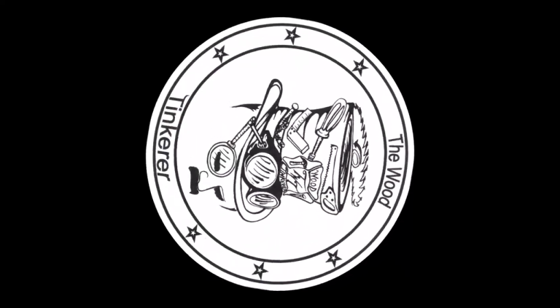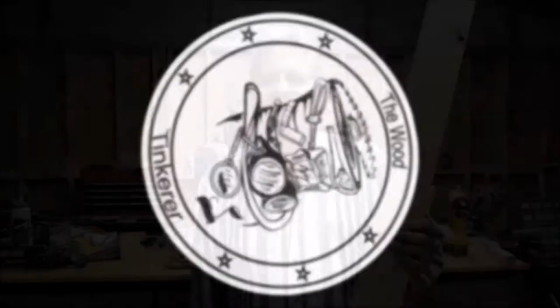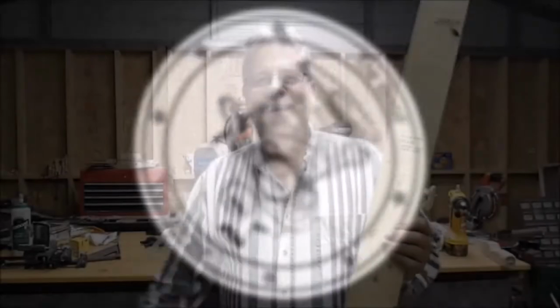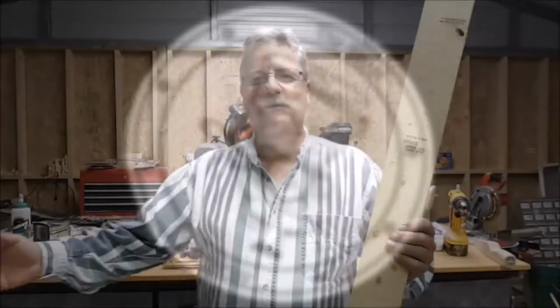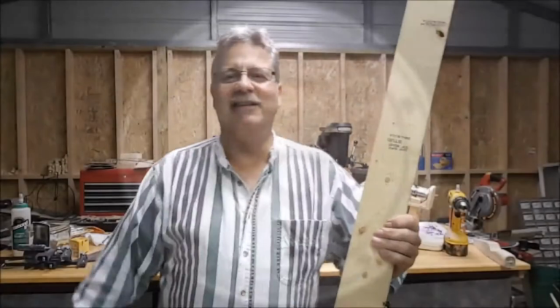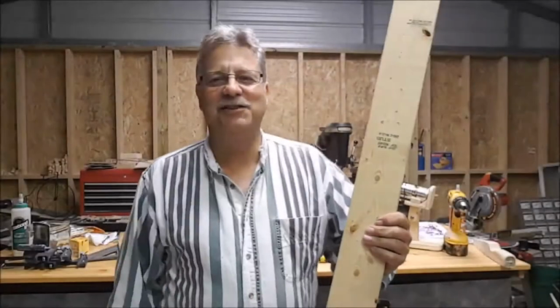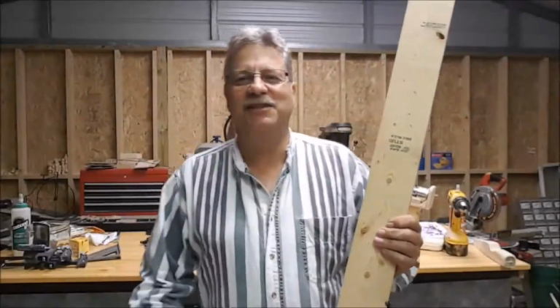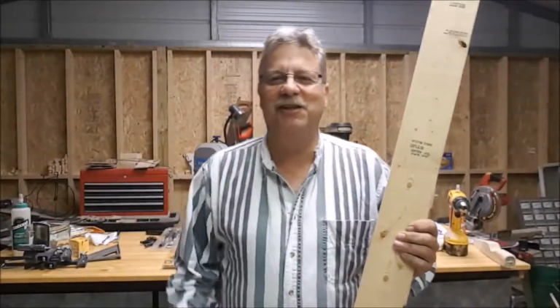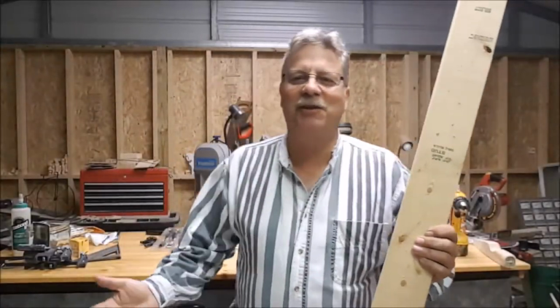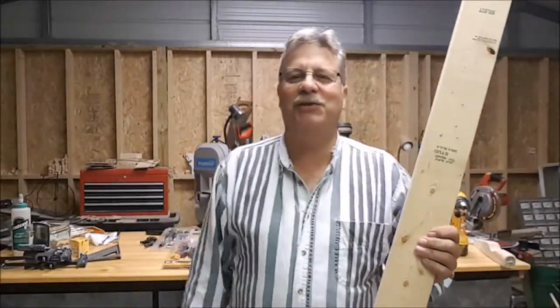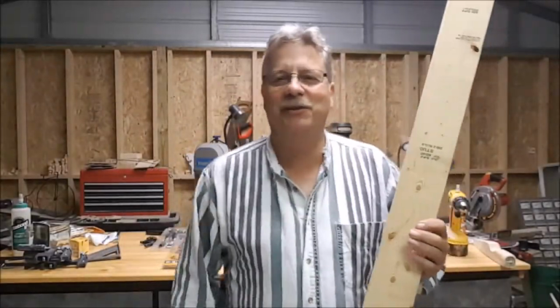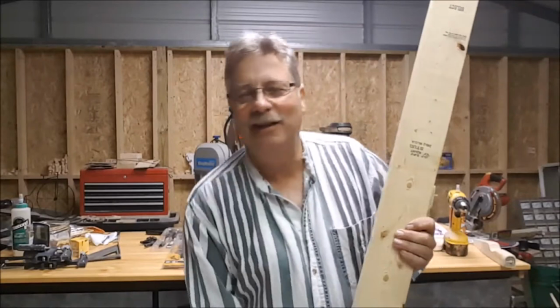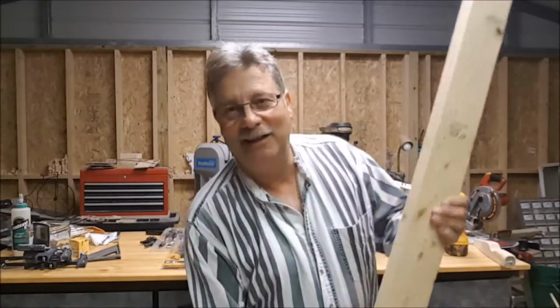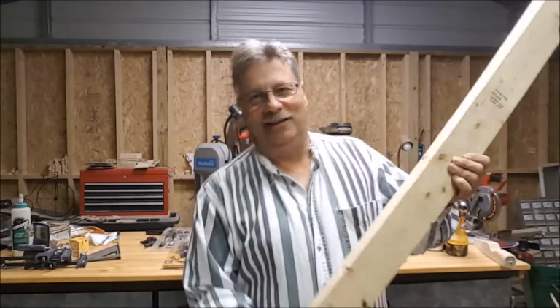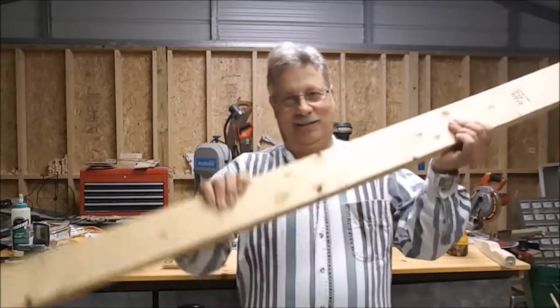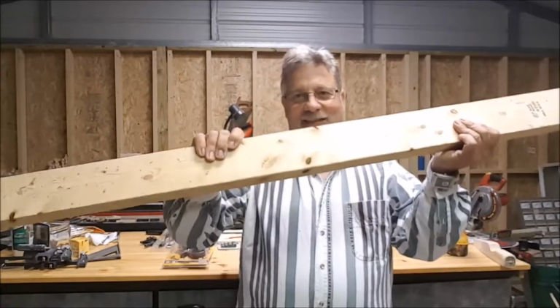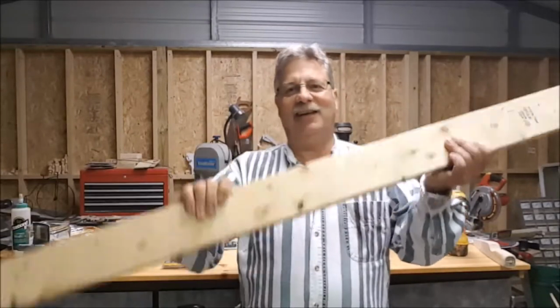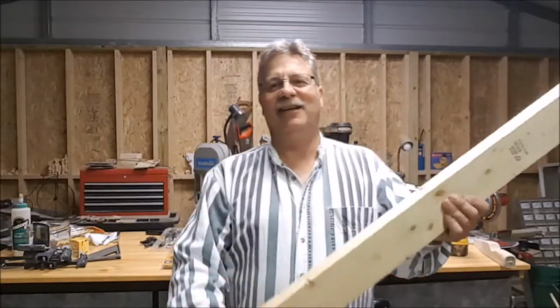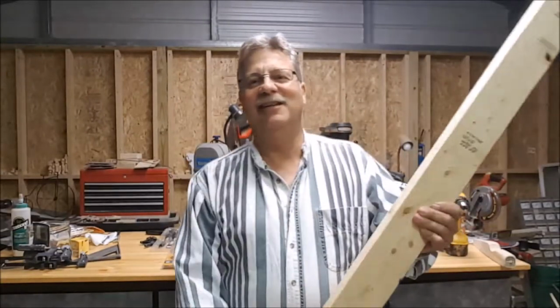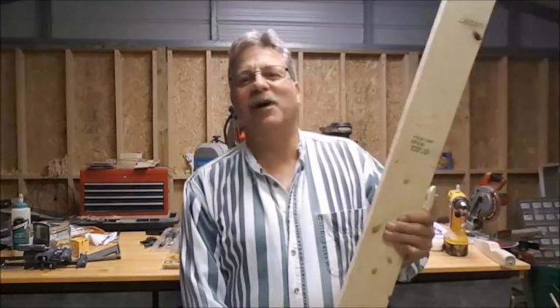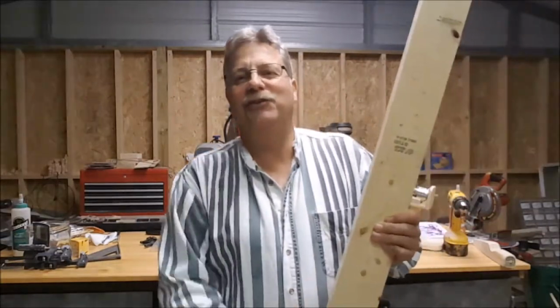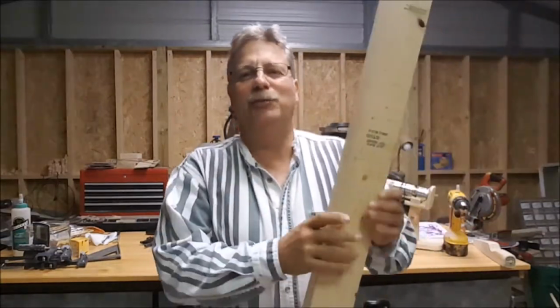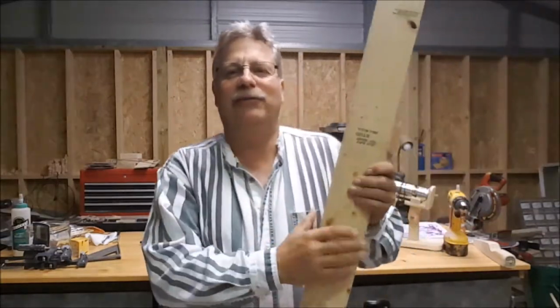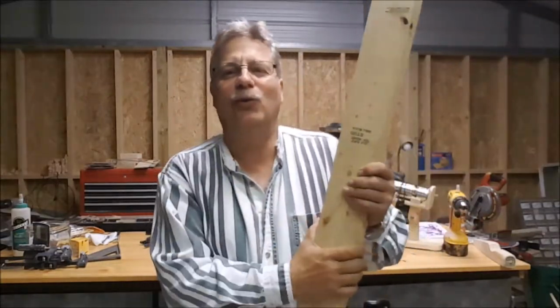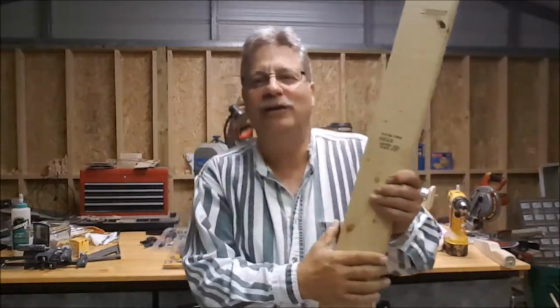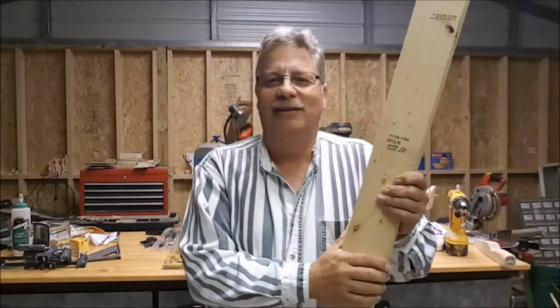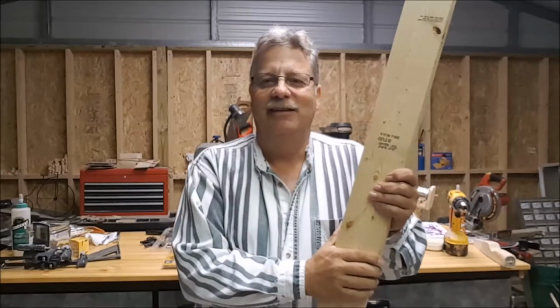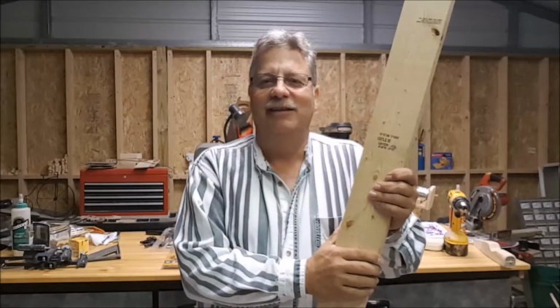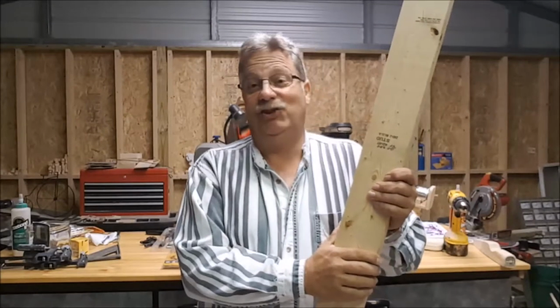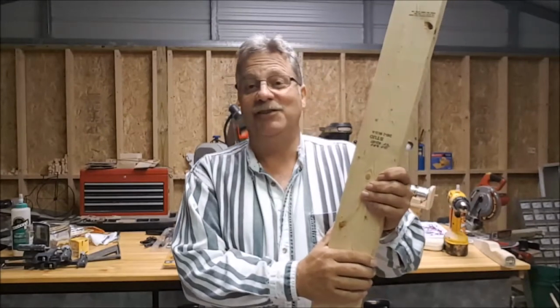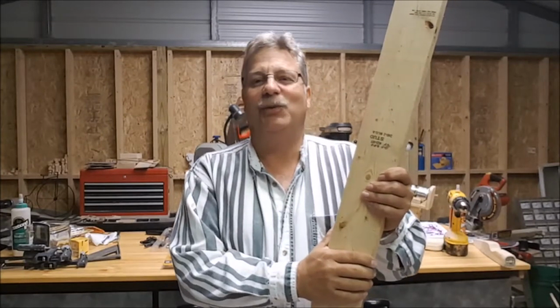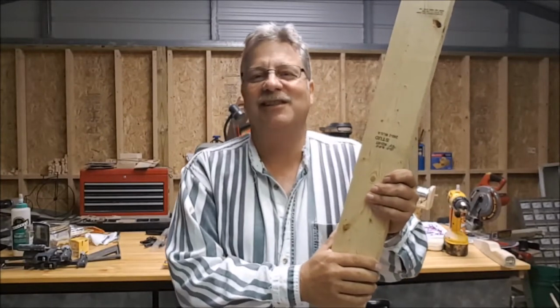Hey everybody, this is Chris Glitzos known as the Wood Tinkerer. Today is my 2x4 challenge of 2016.